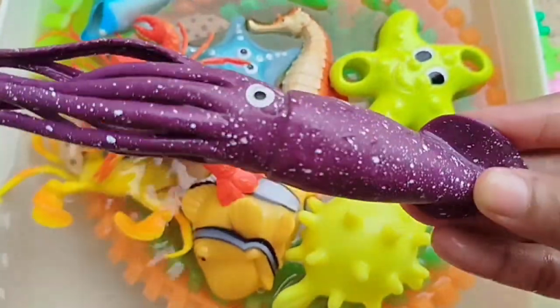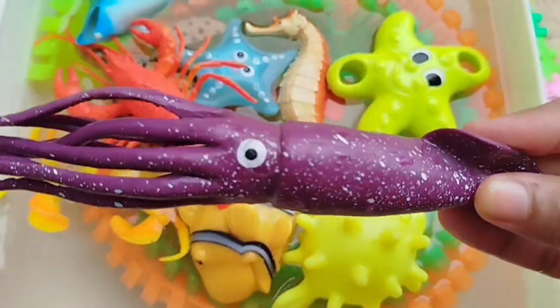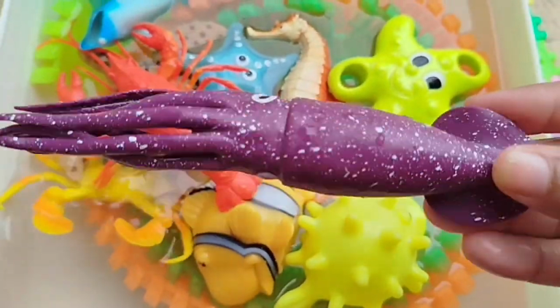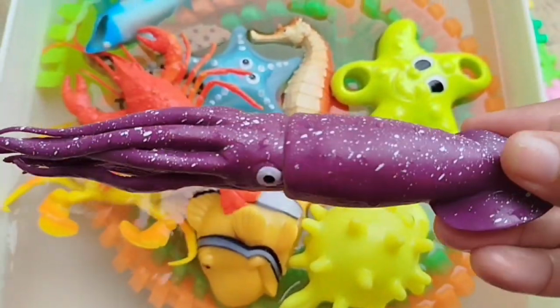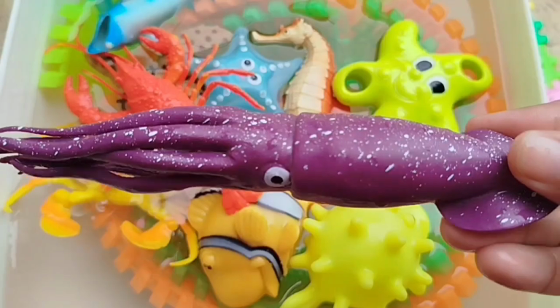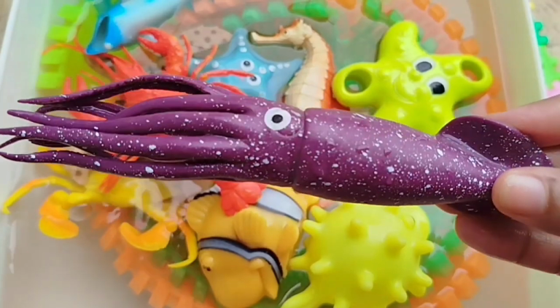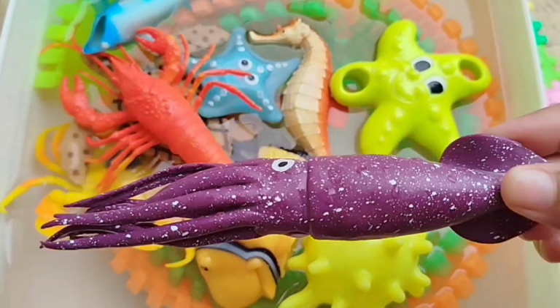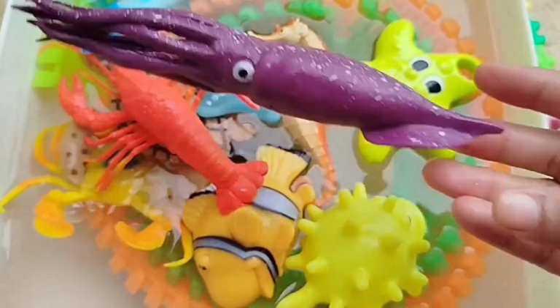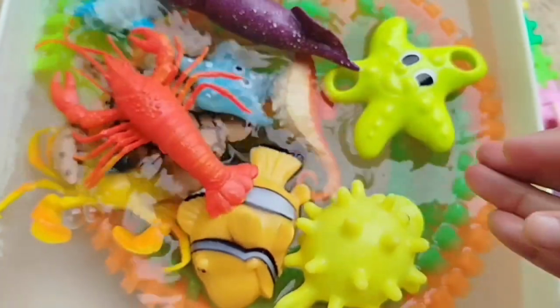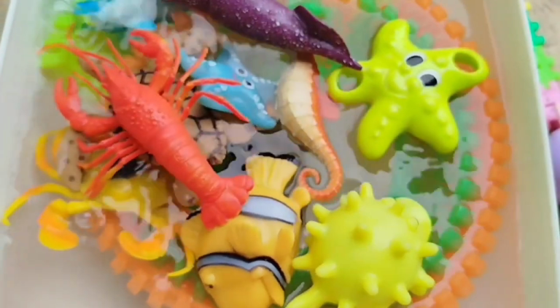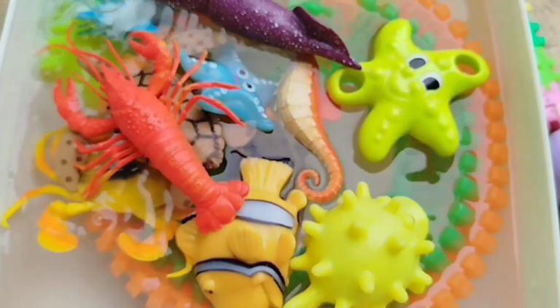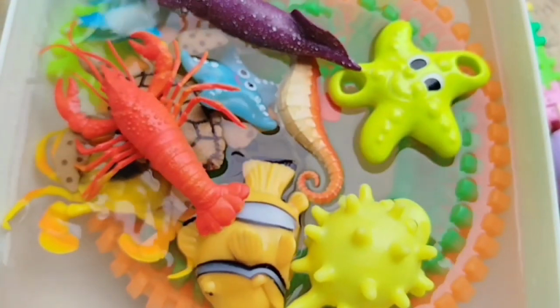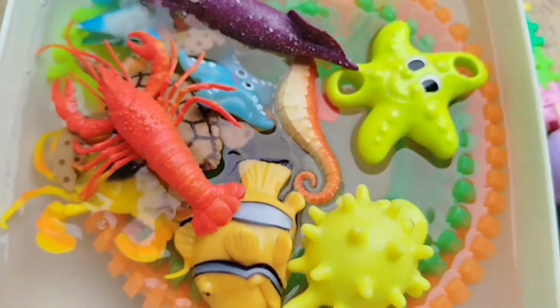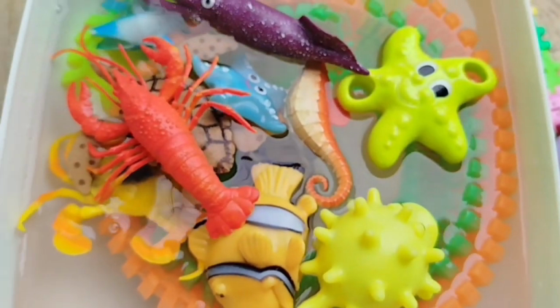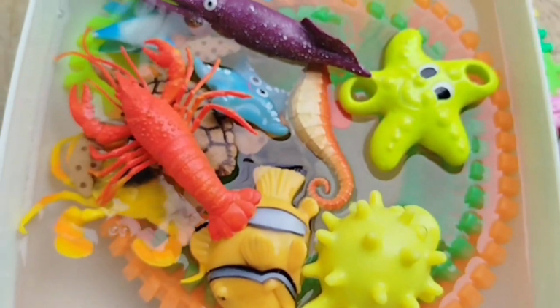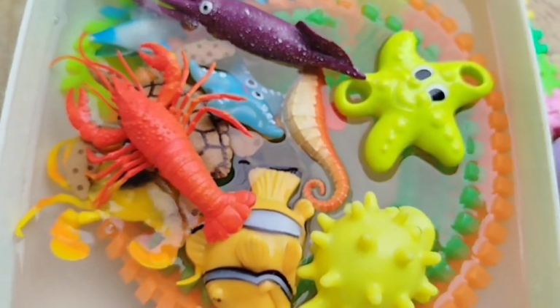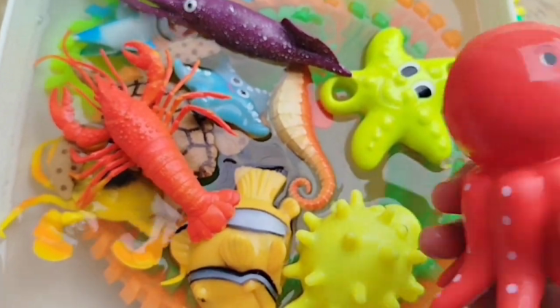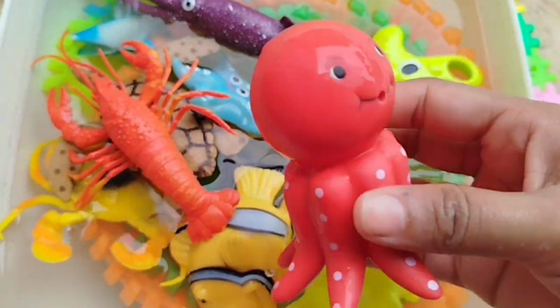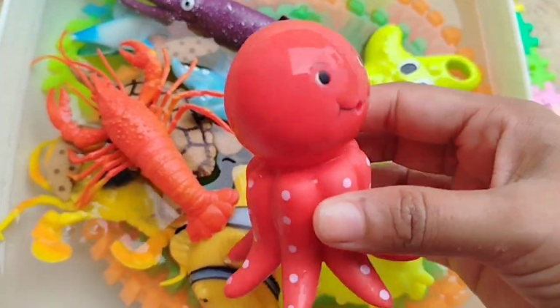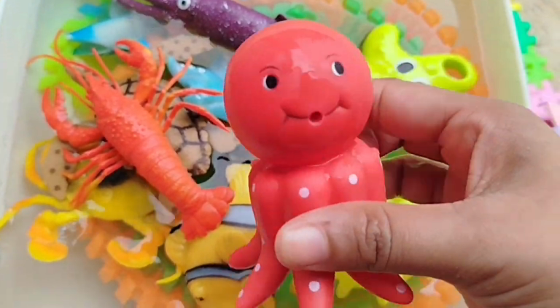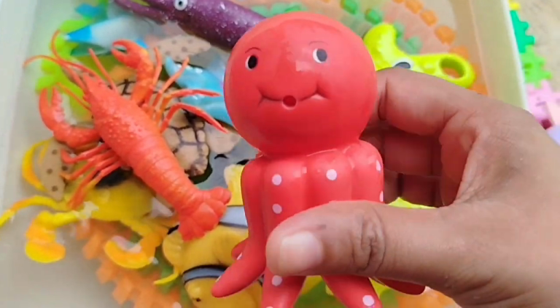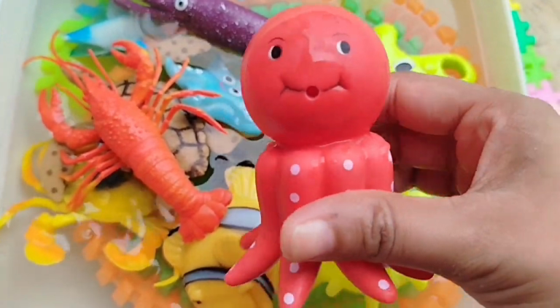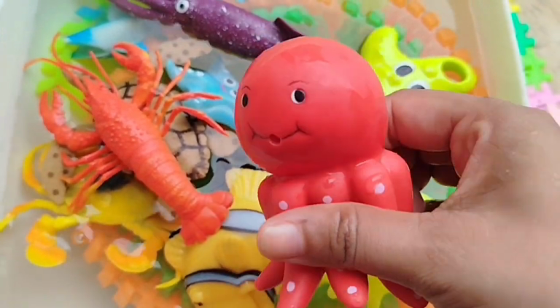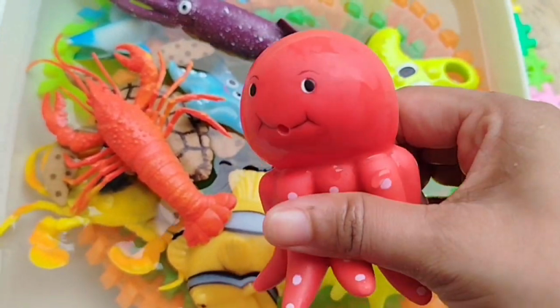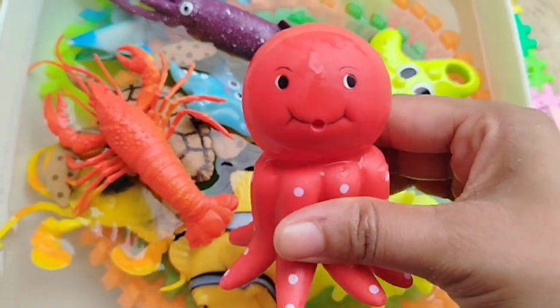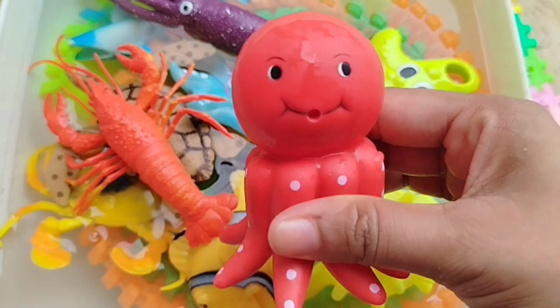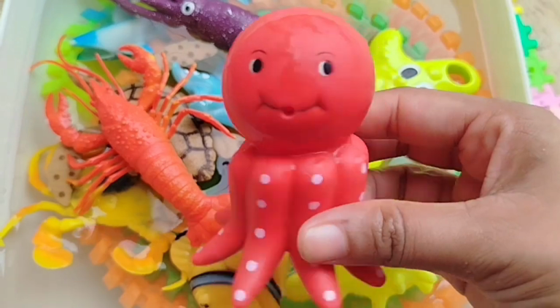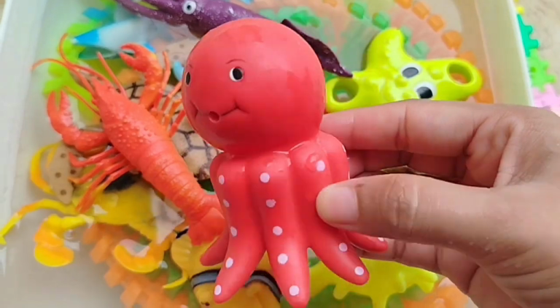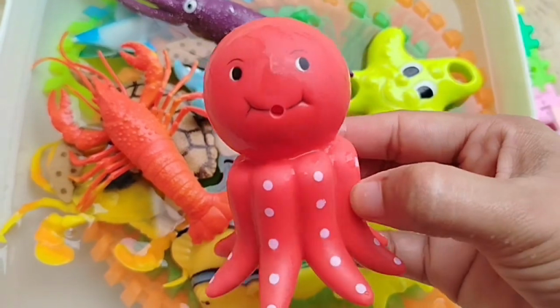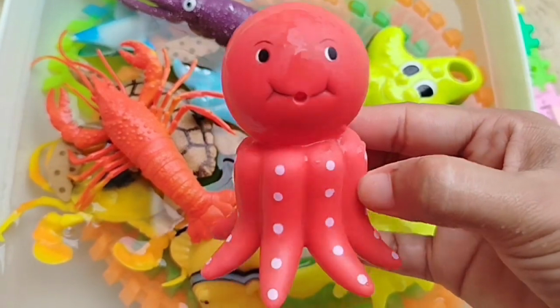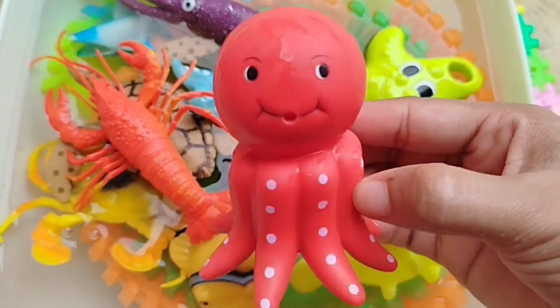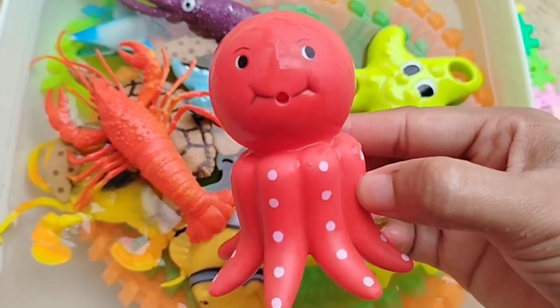A squid. This is a squid. Octopus. This is an octopus.